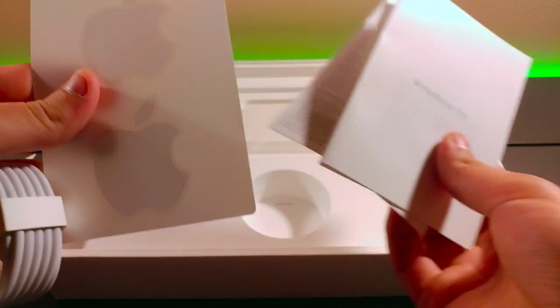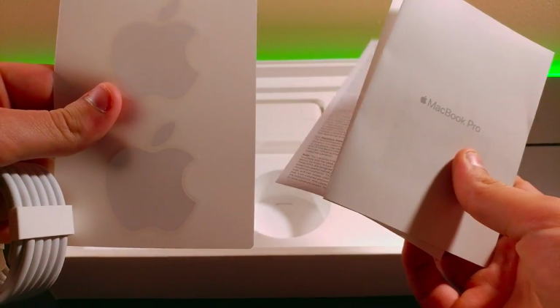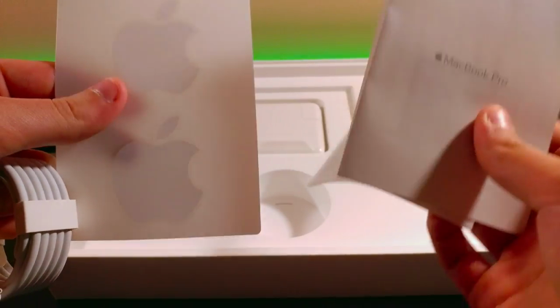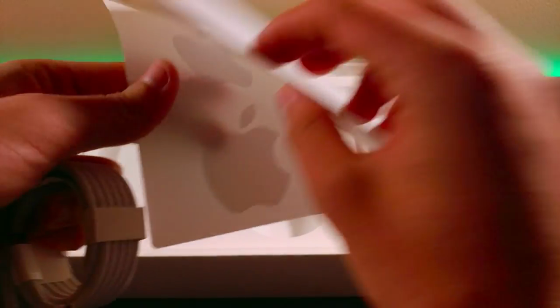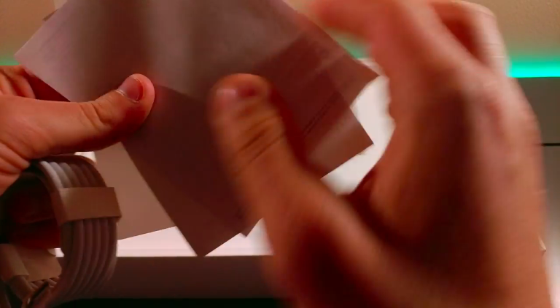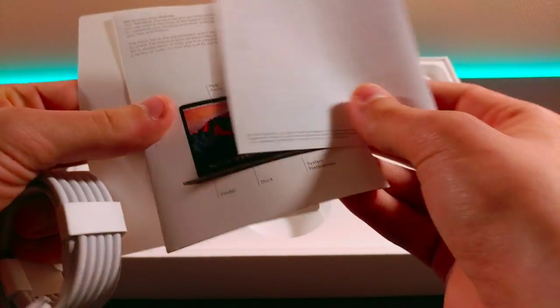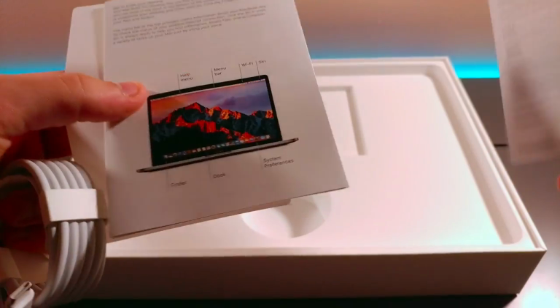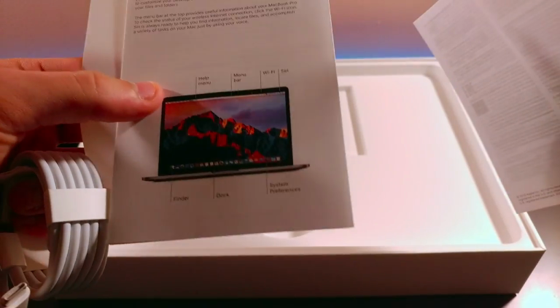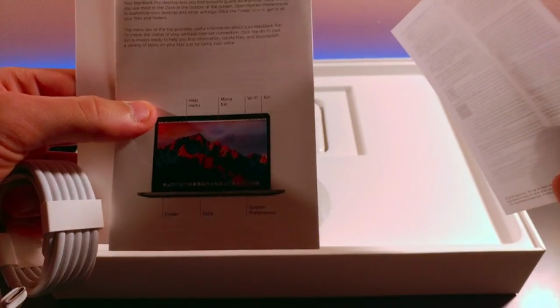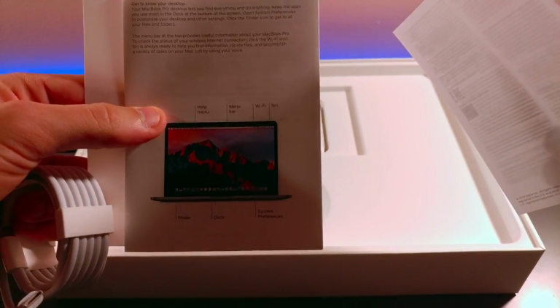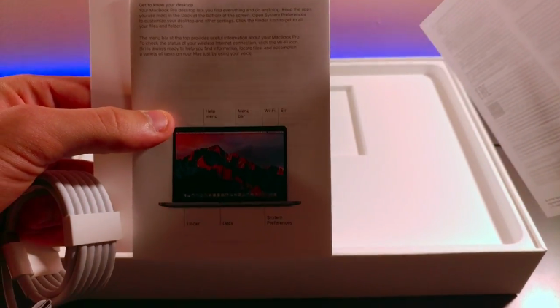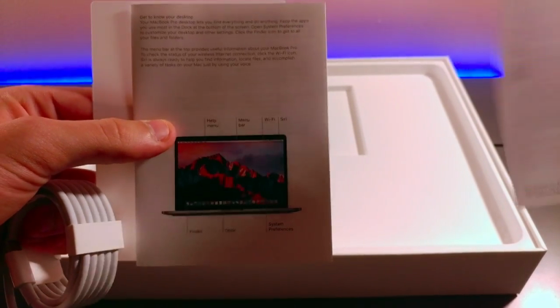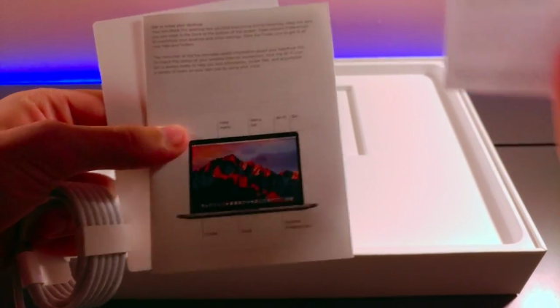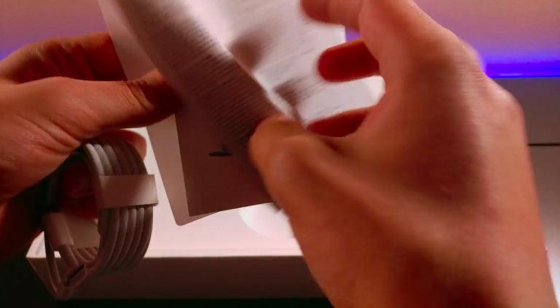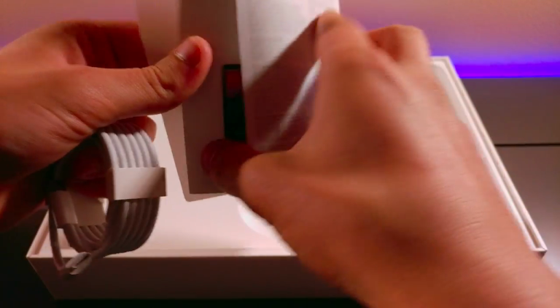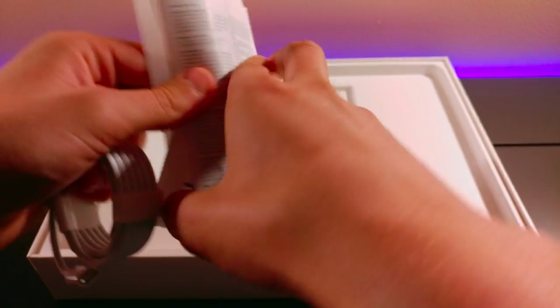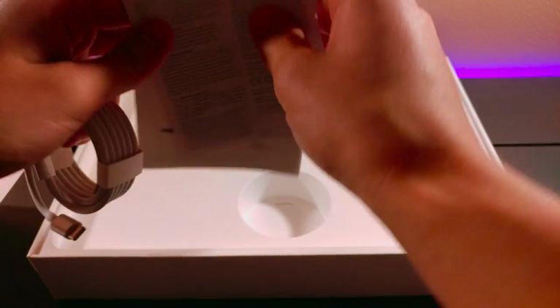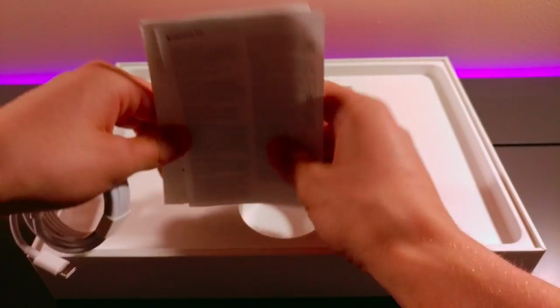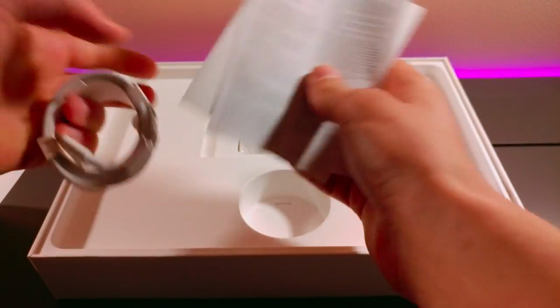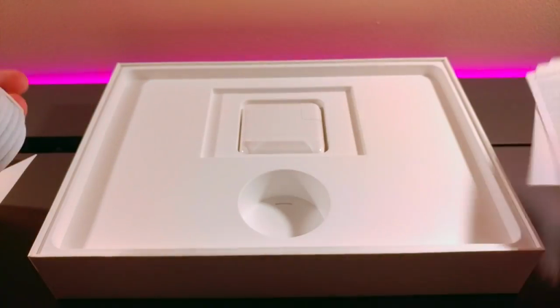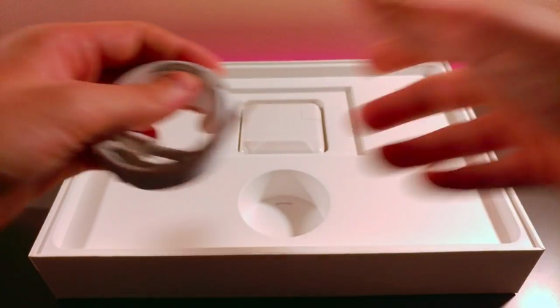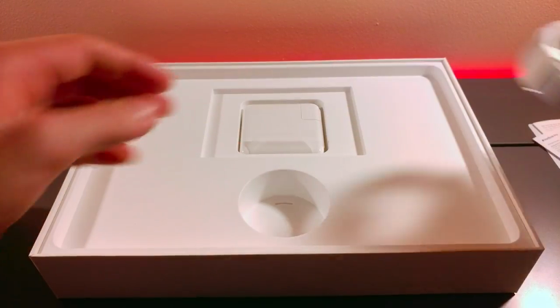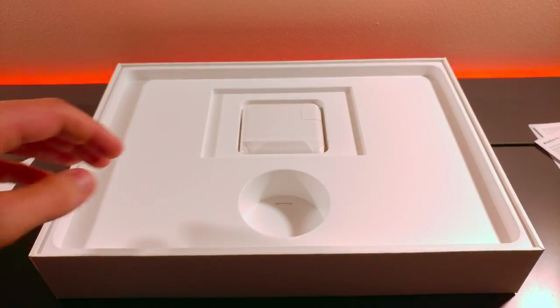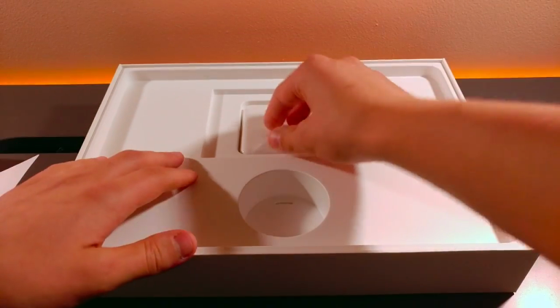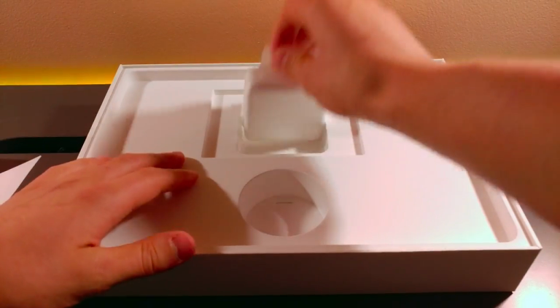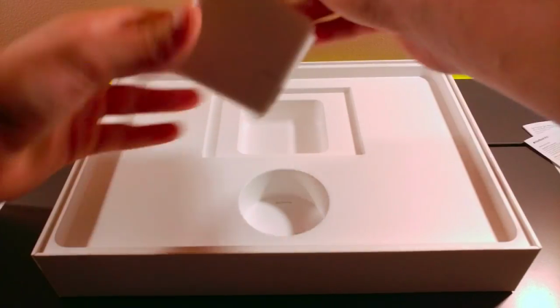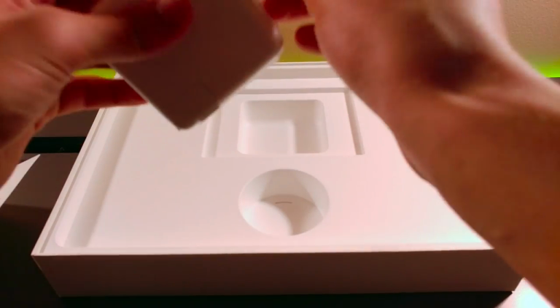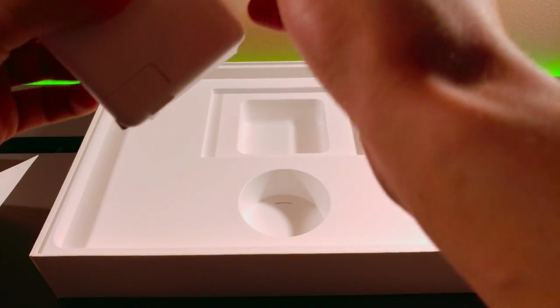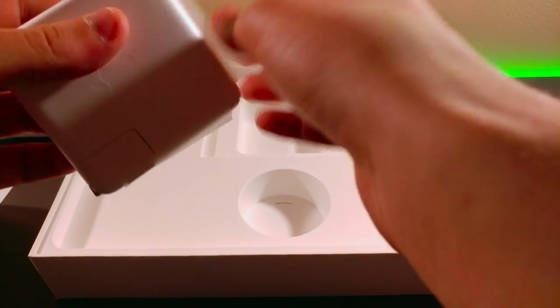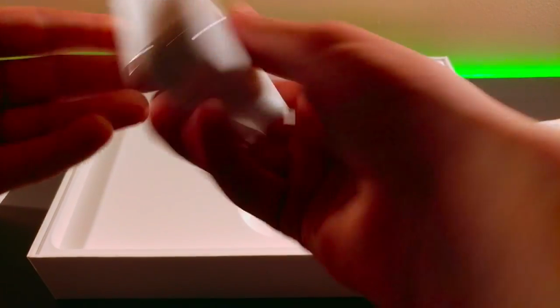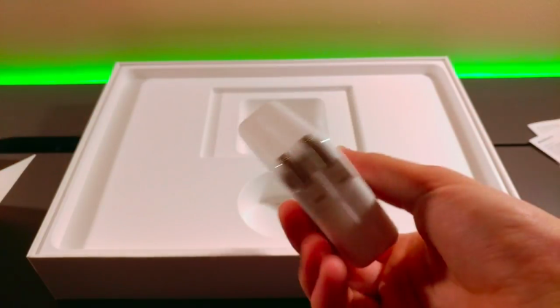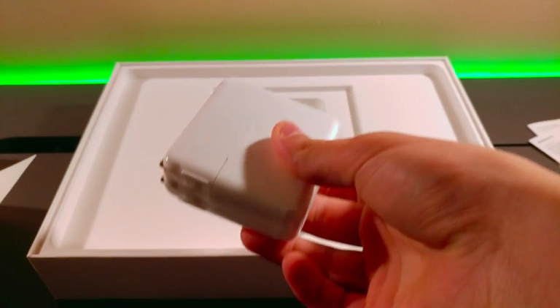Yep, Apple stickers in there — nothing crazy, your basic stuff, and your power adapter.